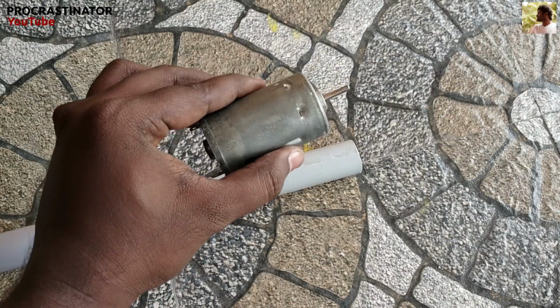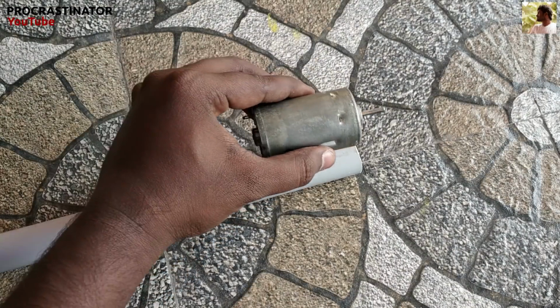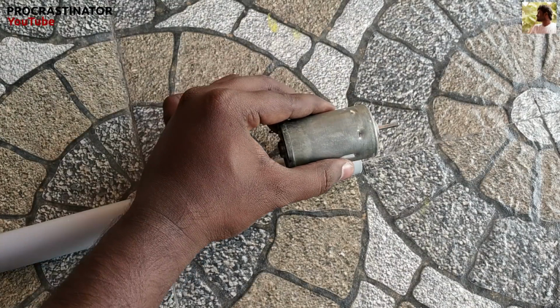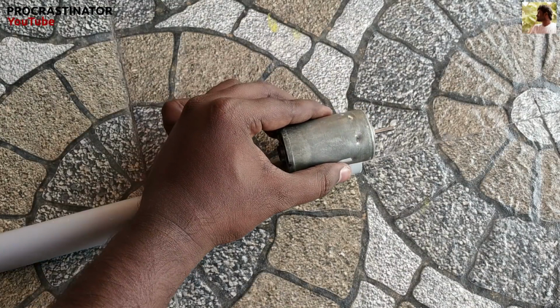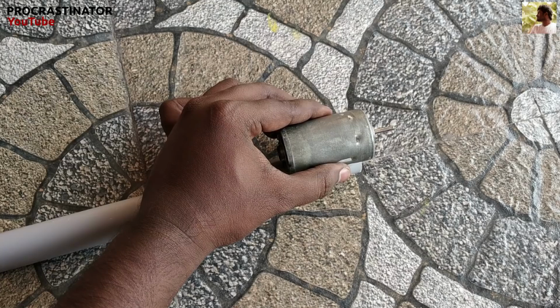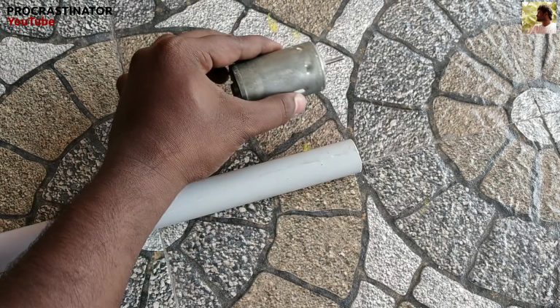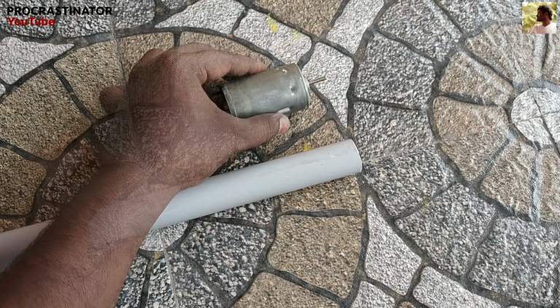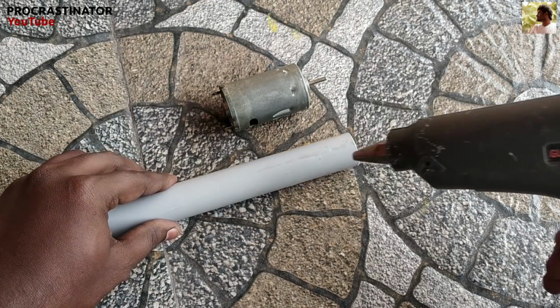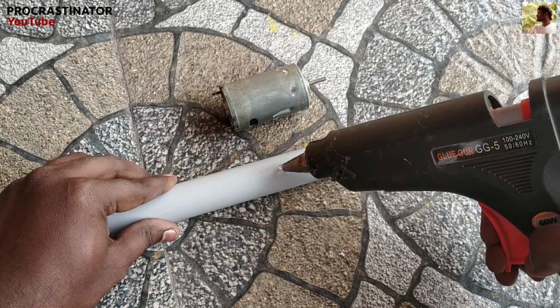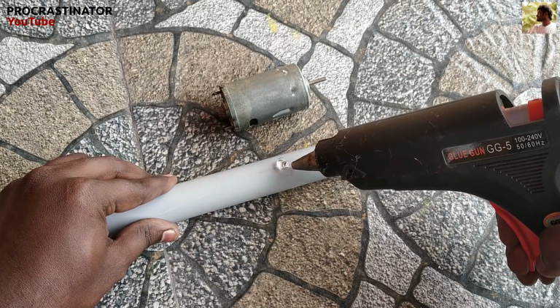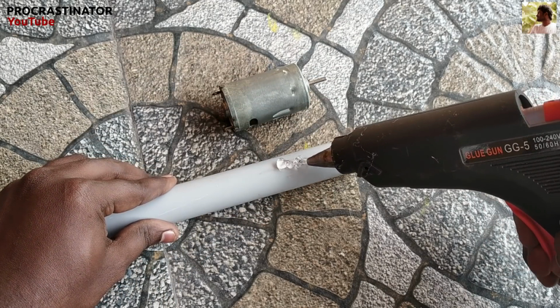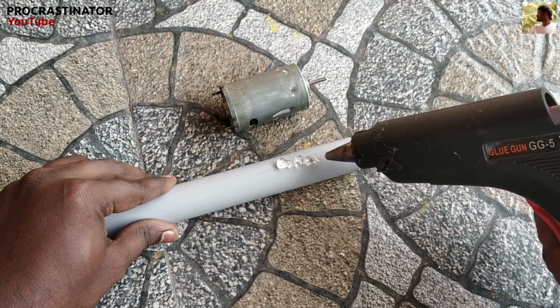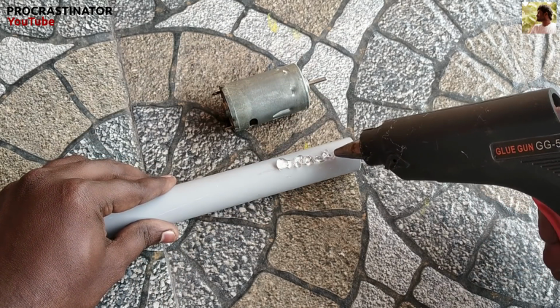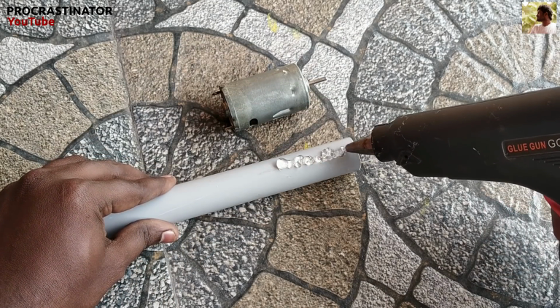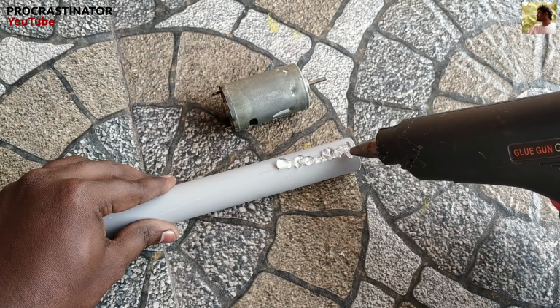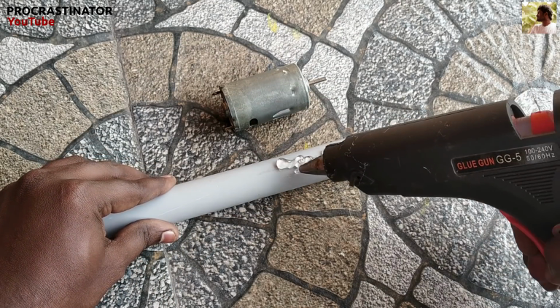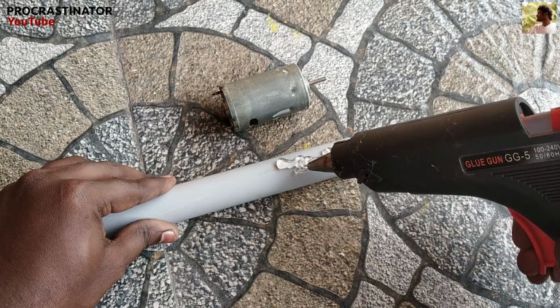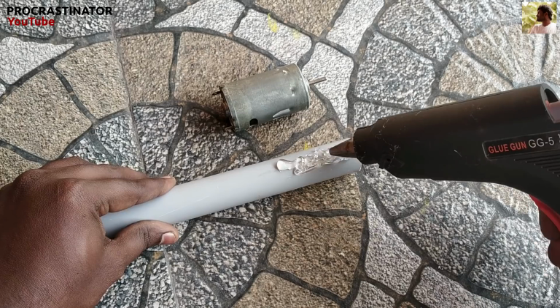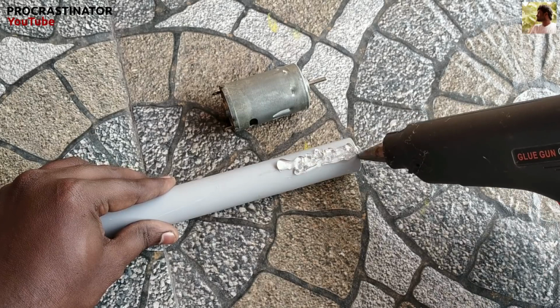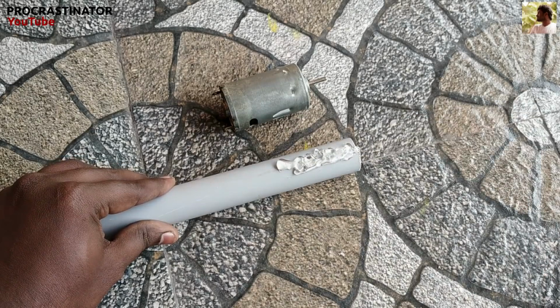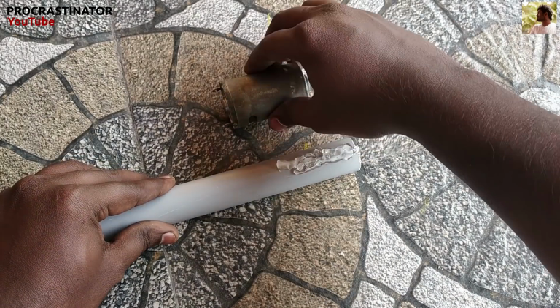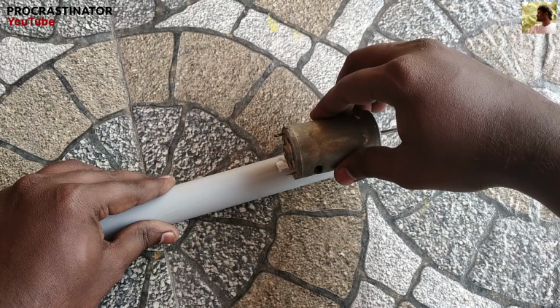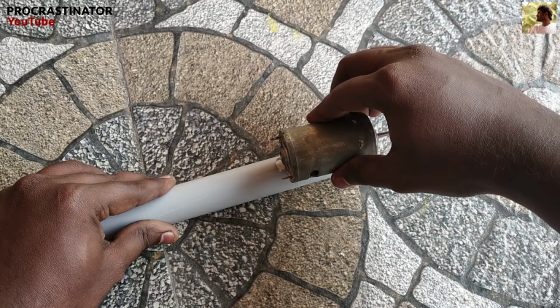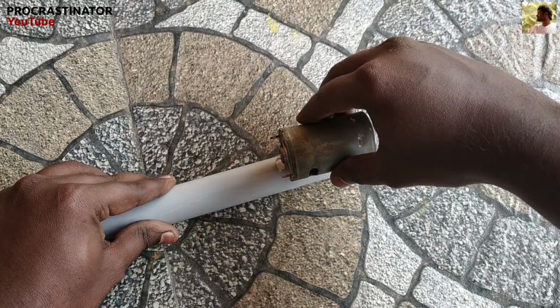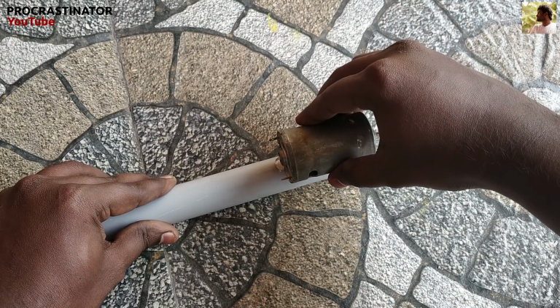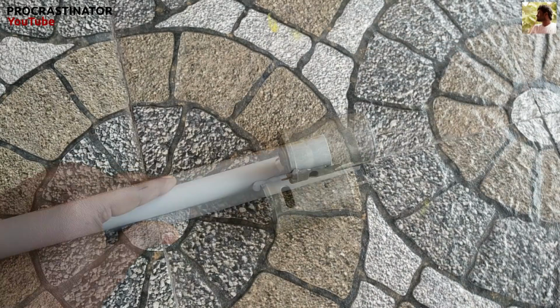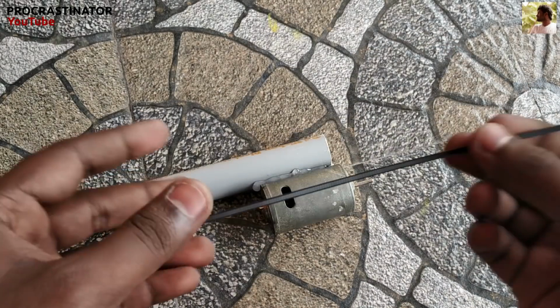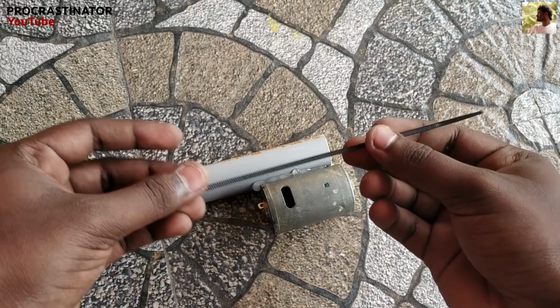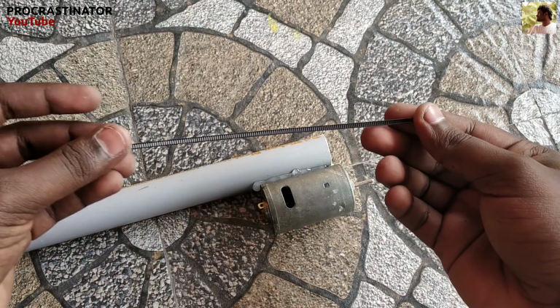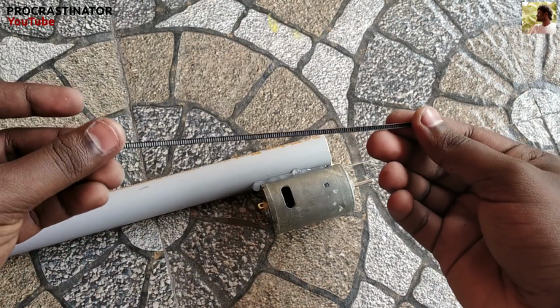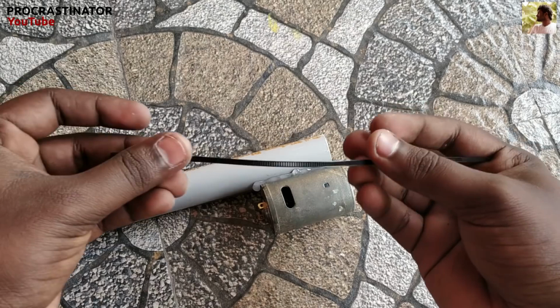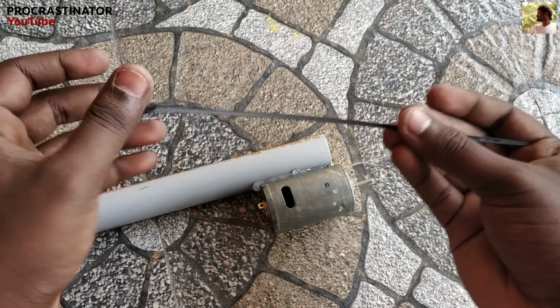In this pipe, we have a motor. We can use glue. The motor fits into the pipe. We can use two zip ties.